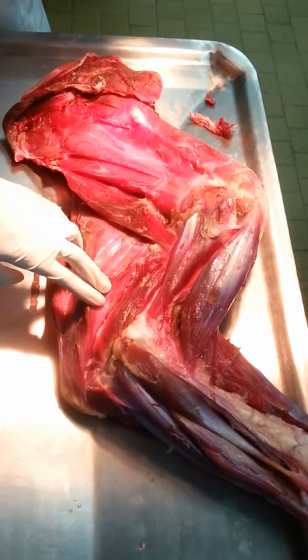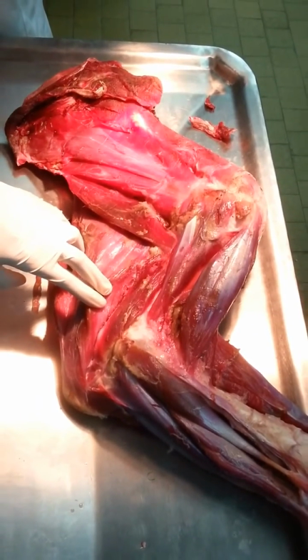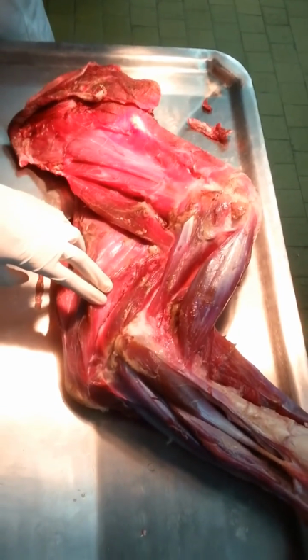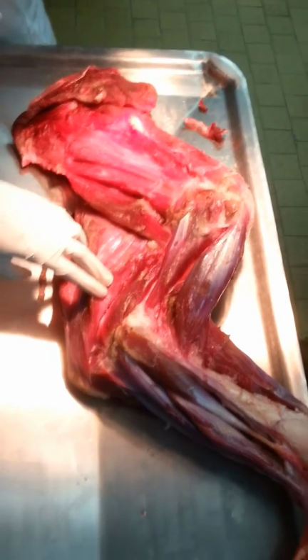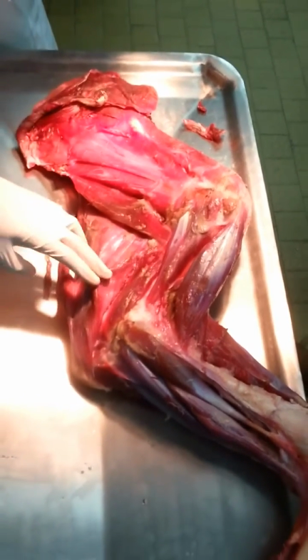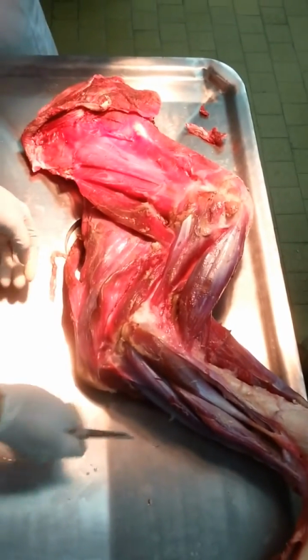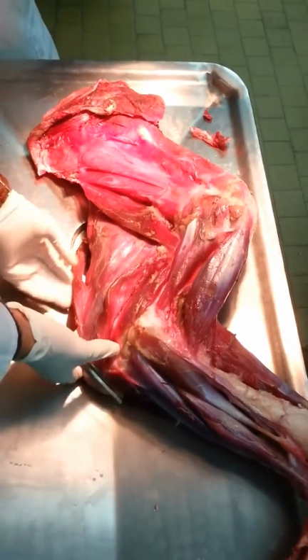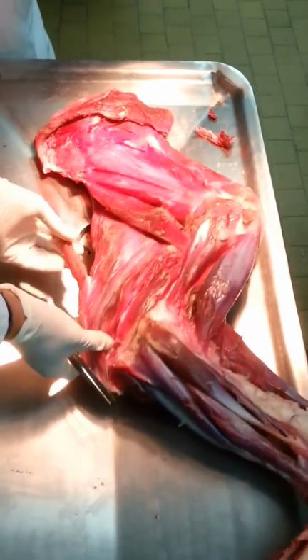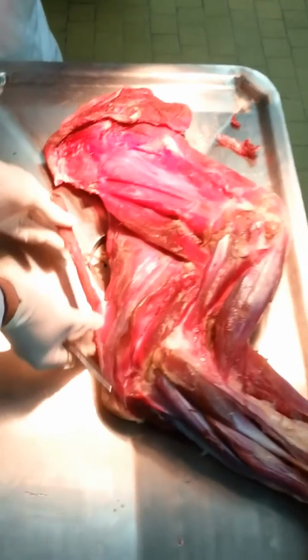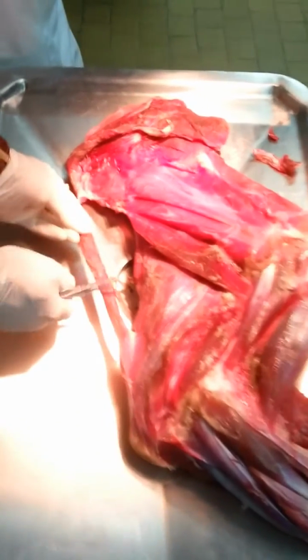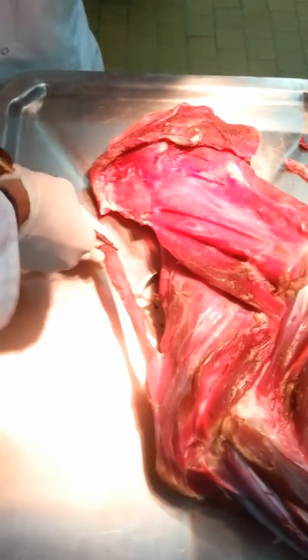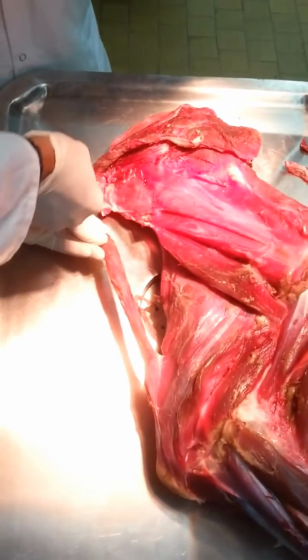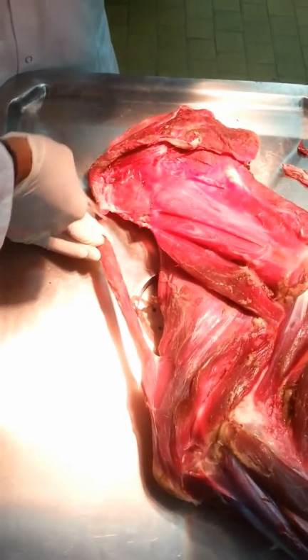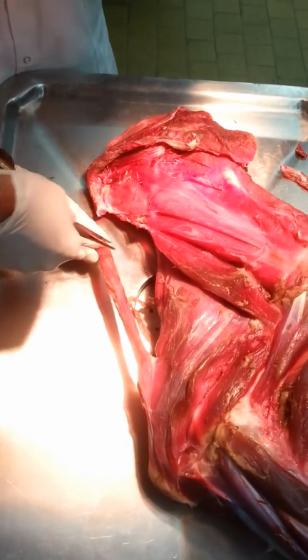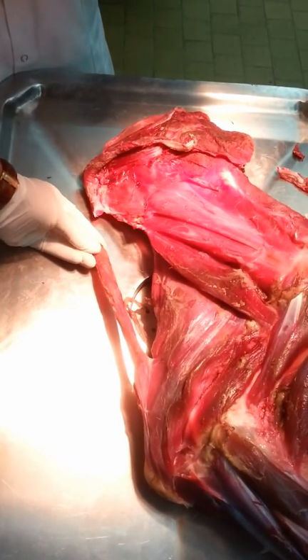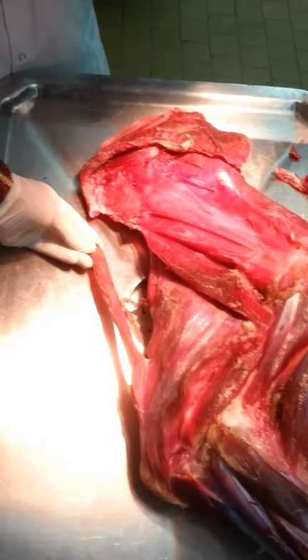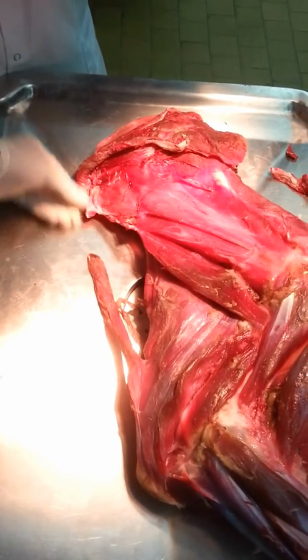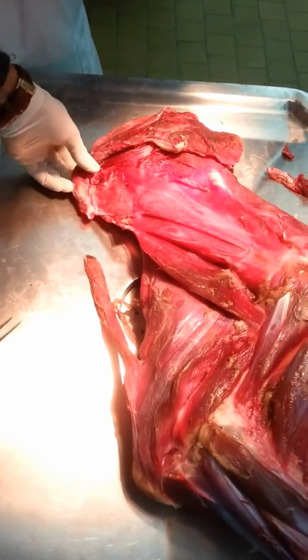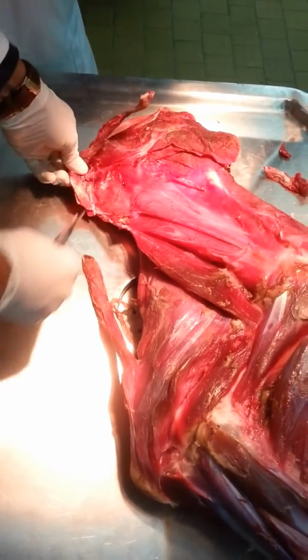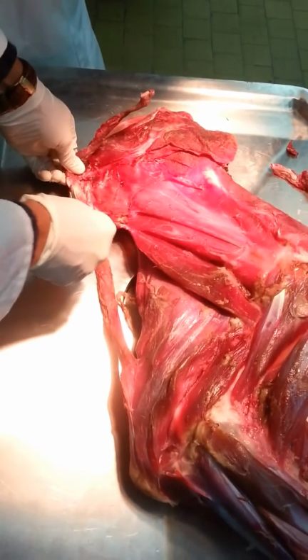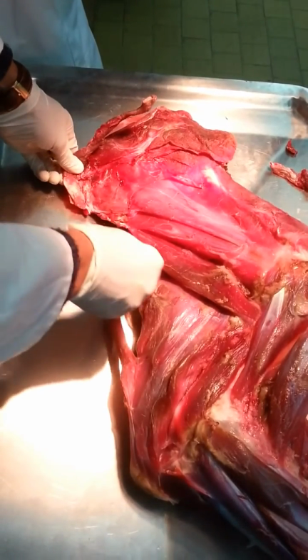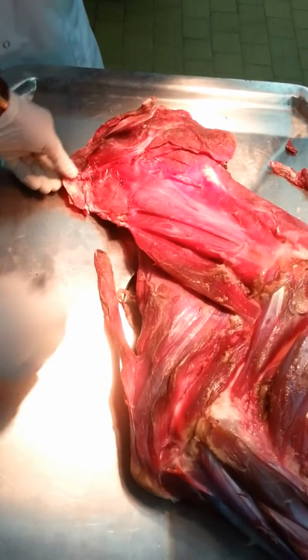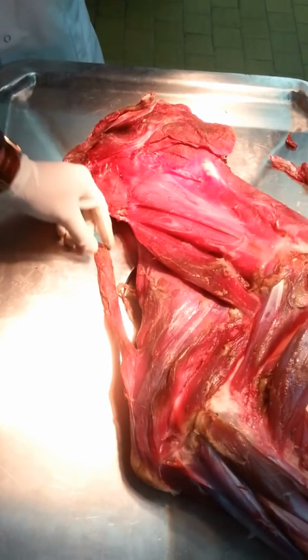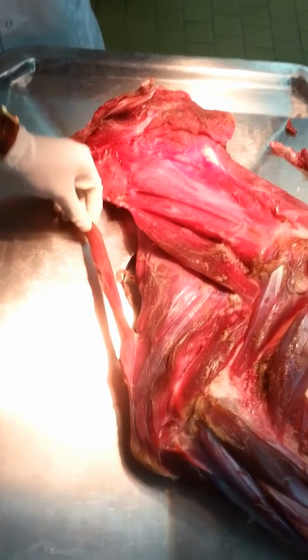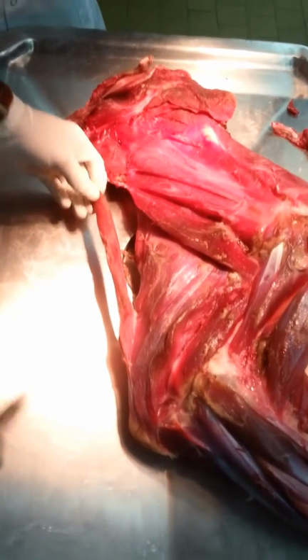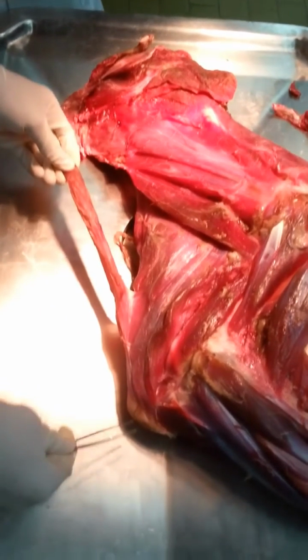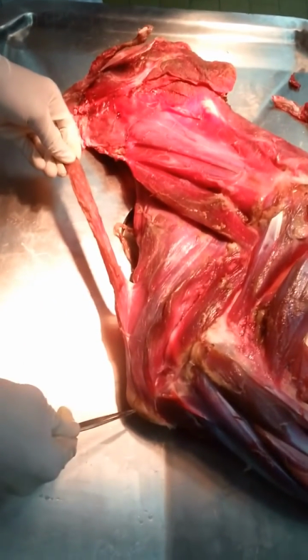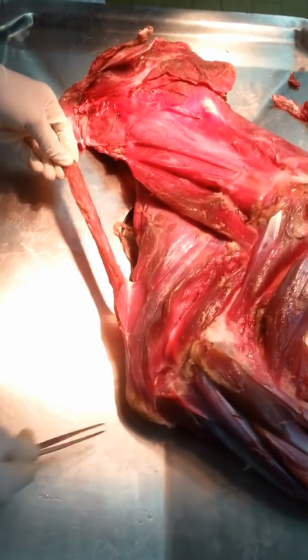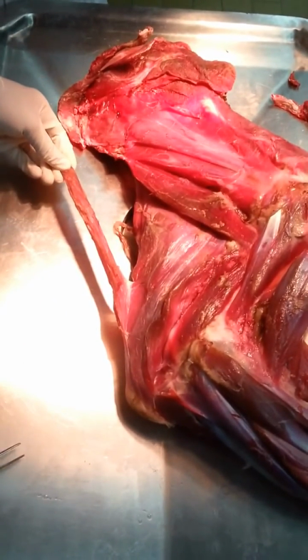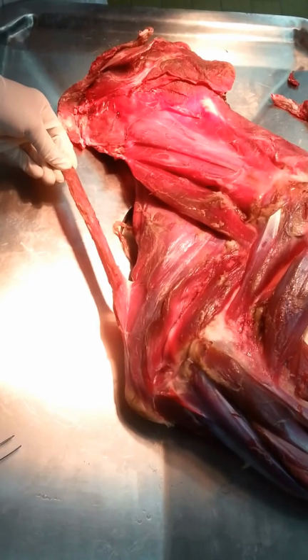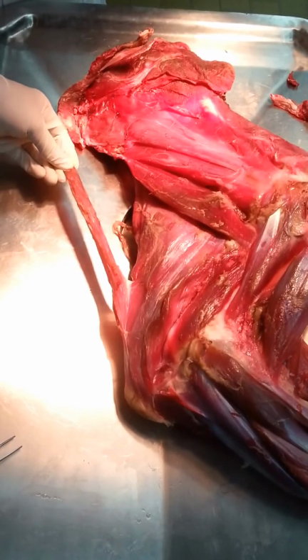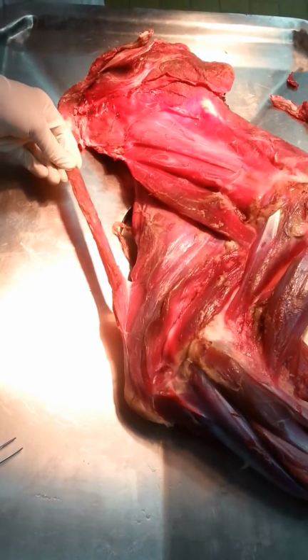Musculus triceps brachii, which originates from the caudal border of the scapula, terminates on the olecranon, and its function is to extend the elbow joint.